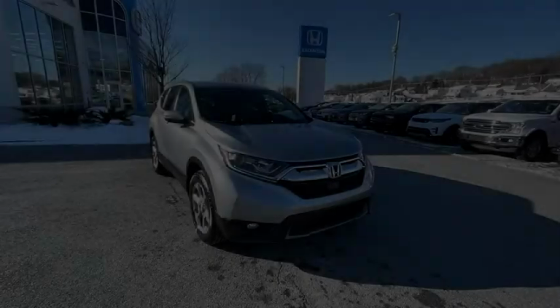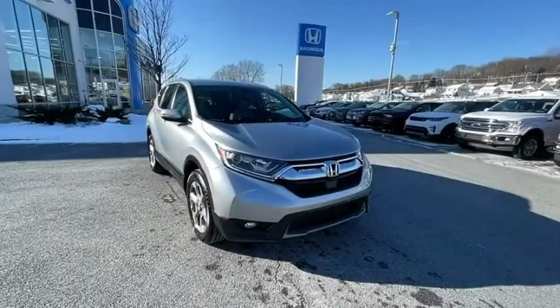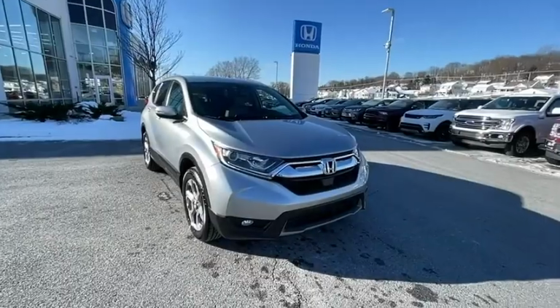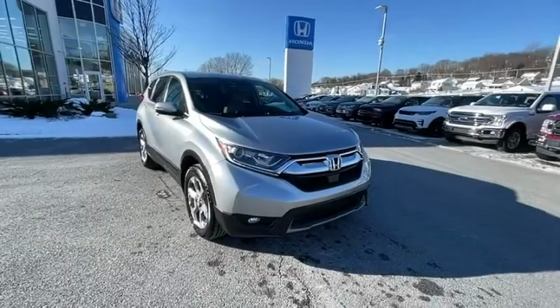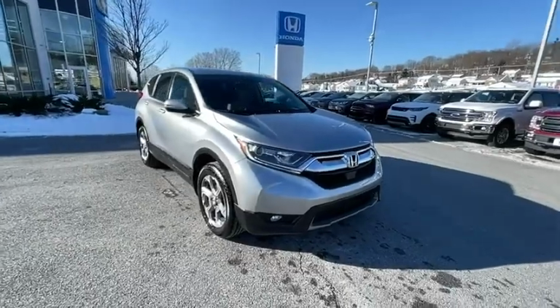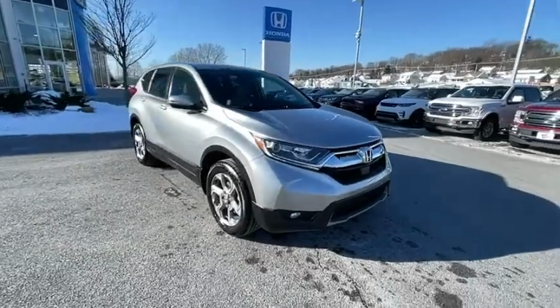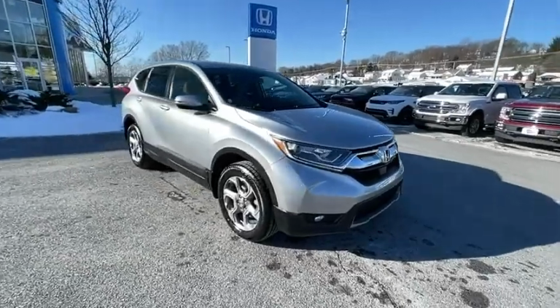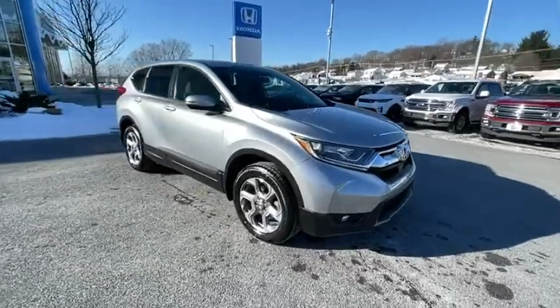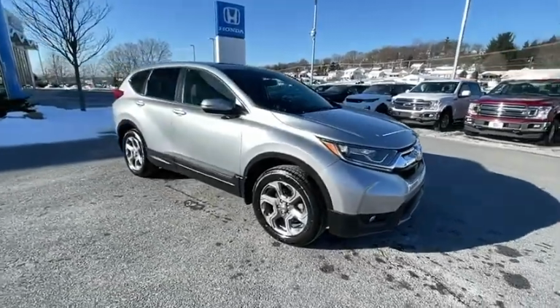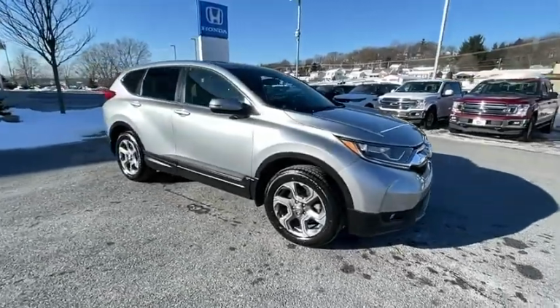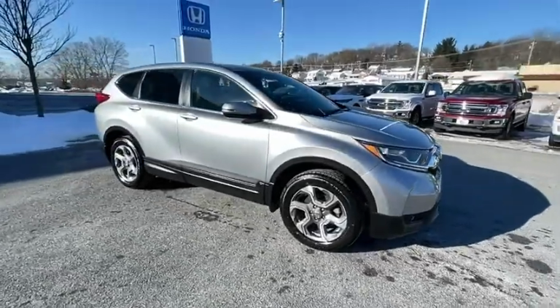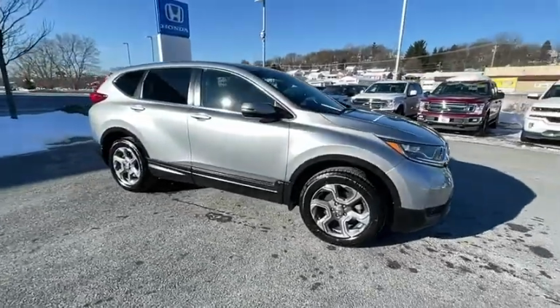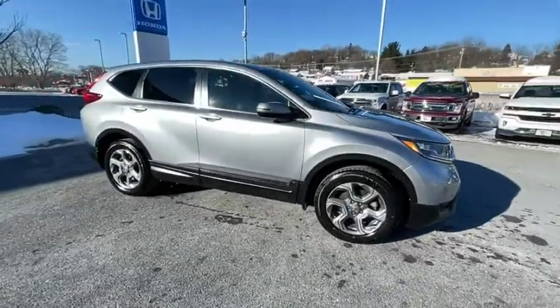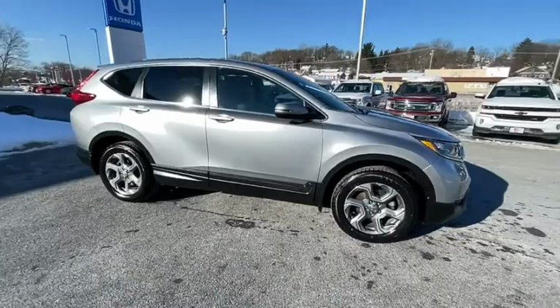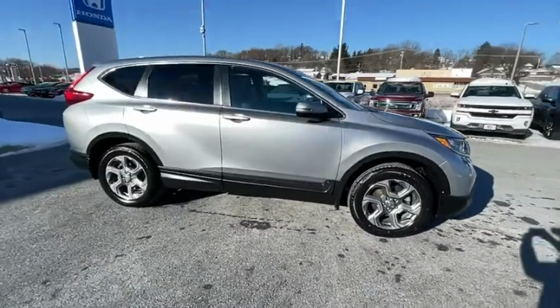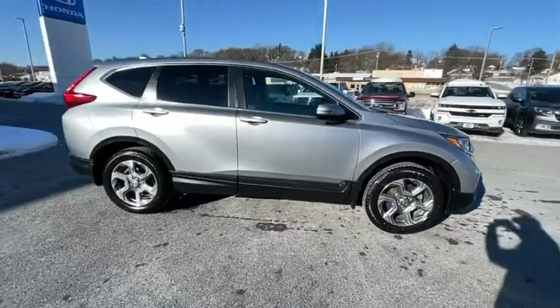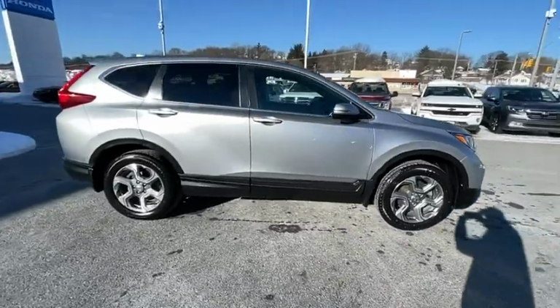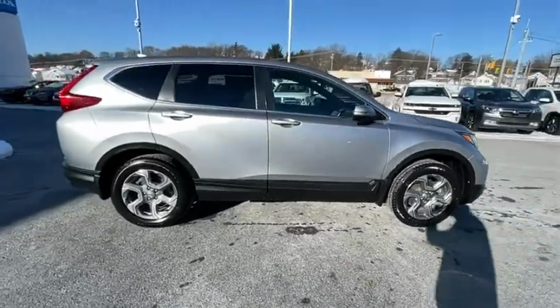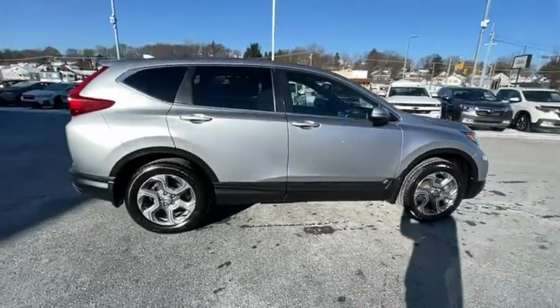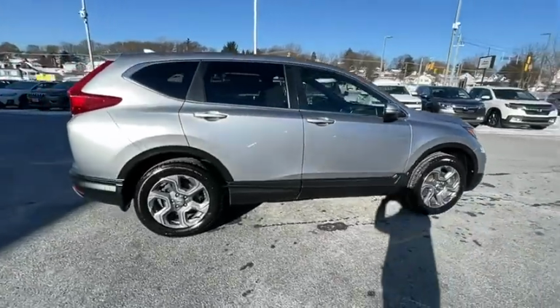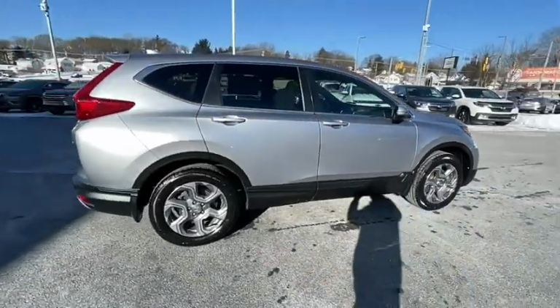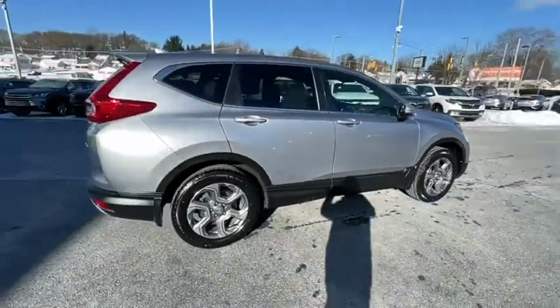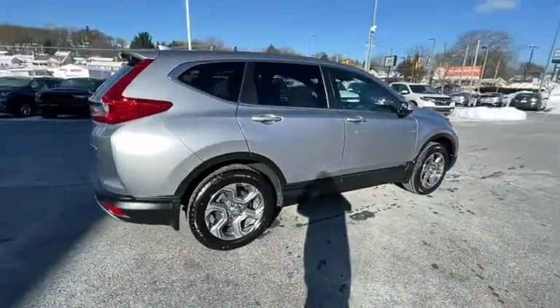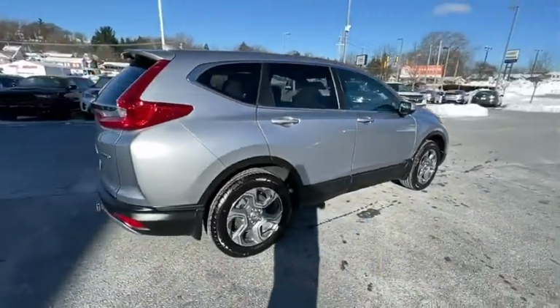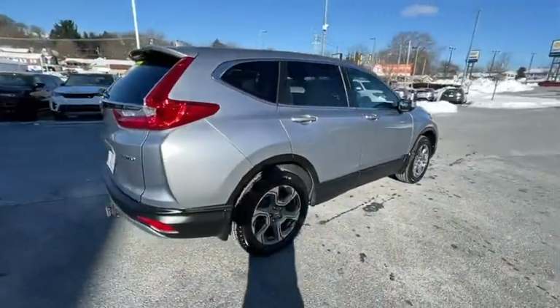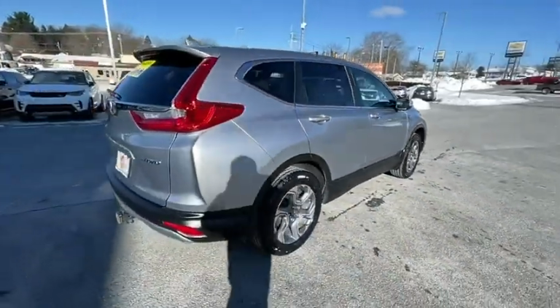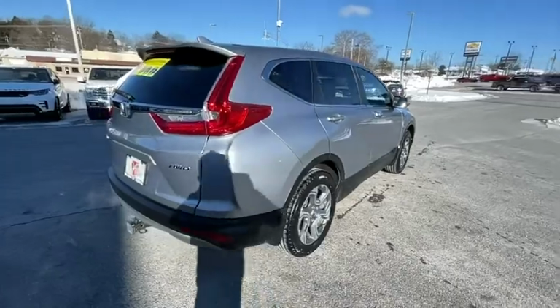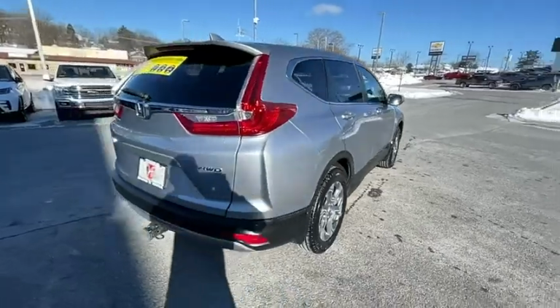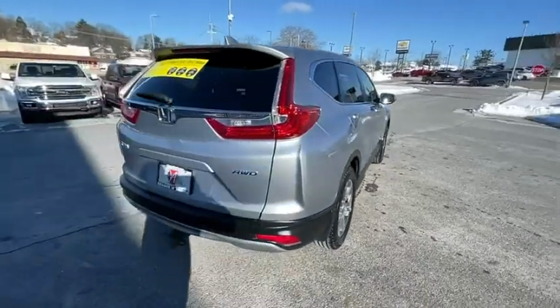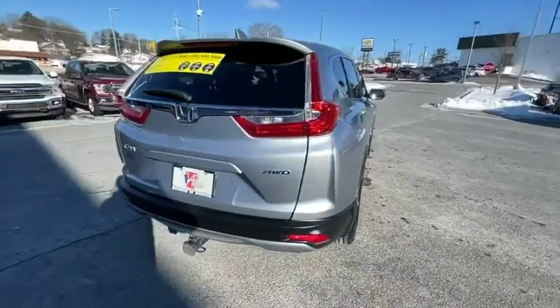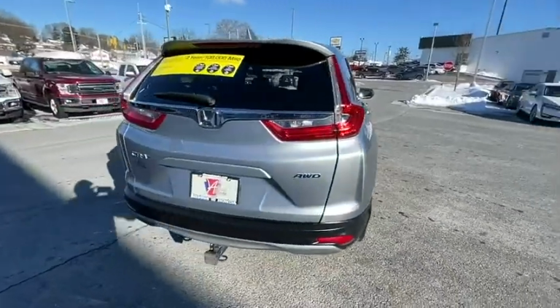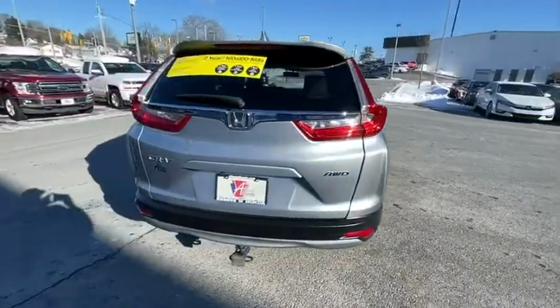Looking for the right vehicle? Check out the 2017 Honda CR-V — a top recommended vehicle because of its car-like driving manners, good value, cool technology, and comfy interior.